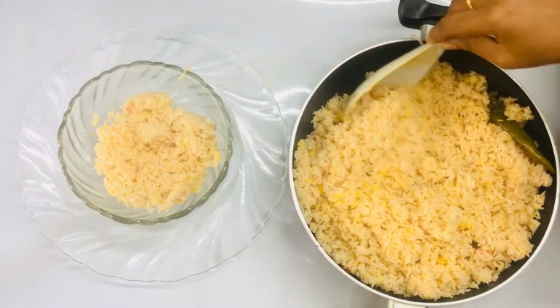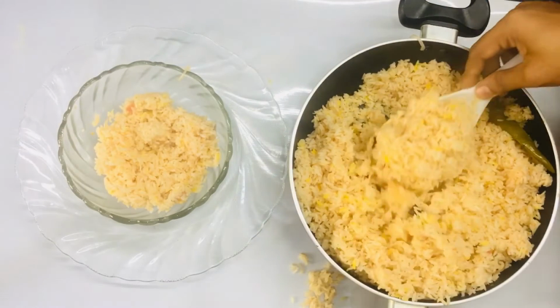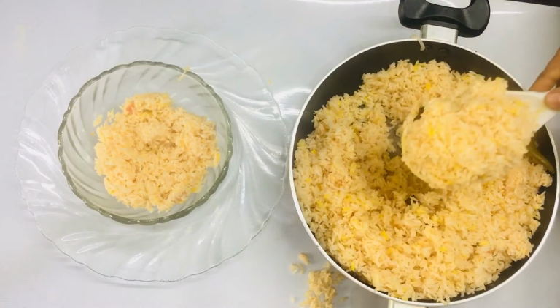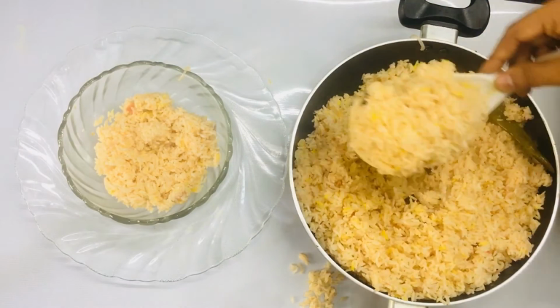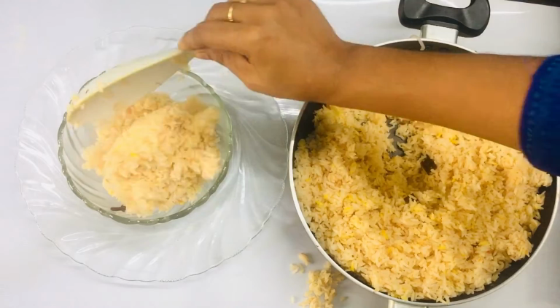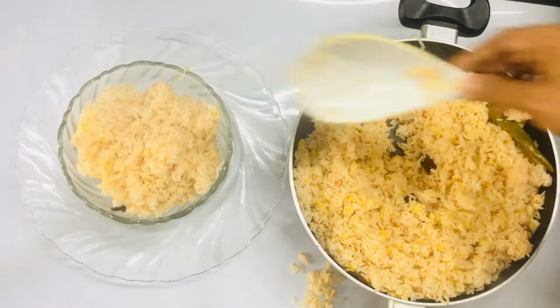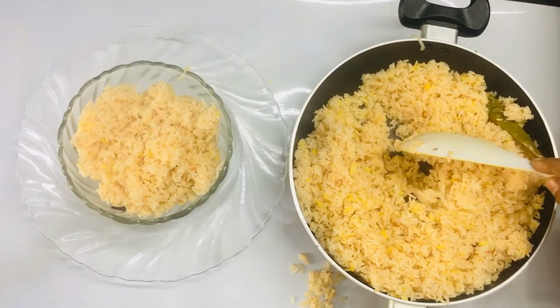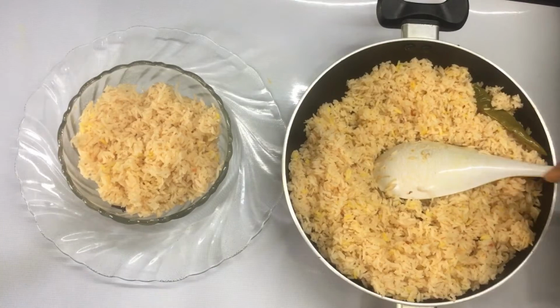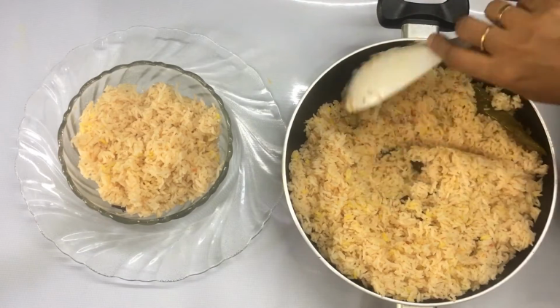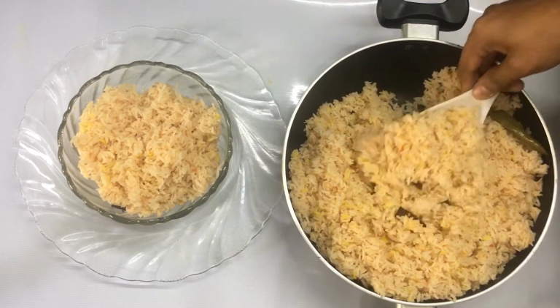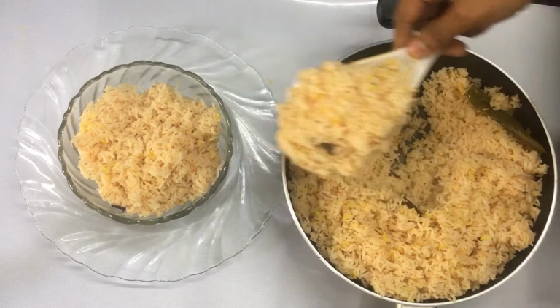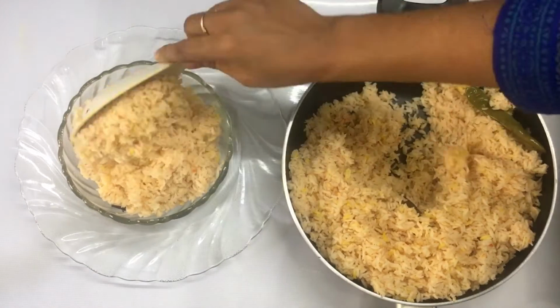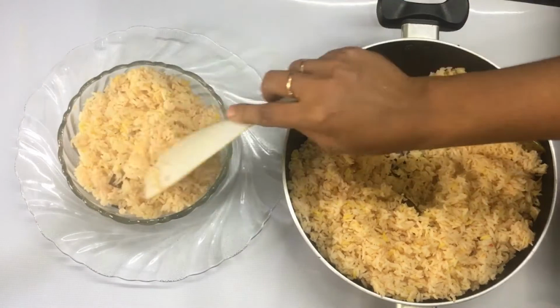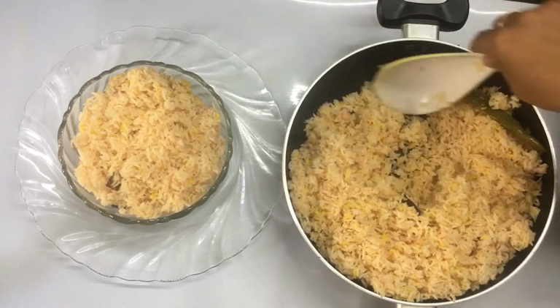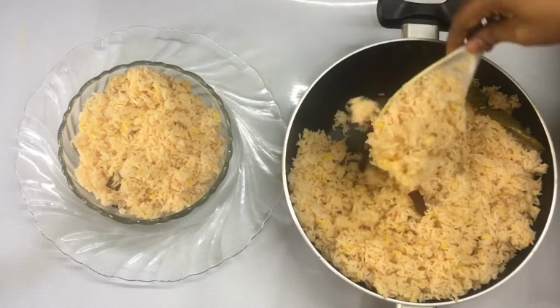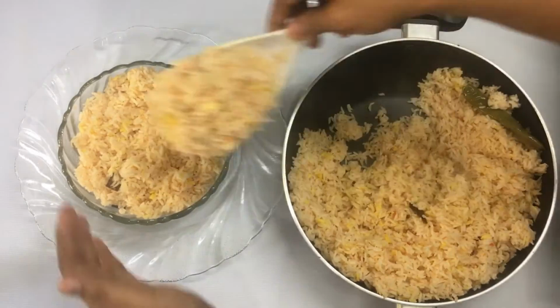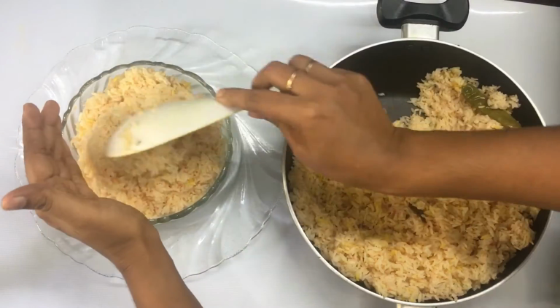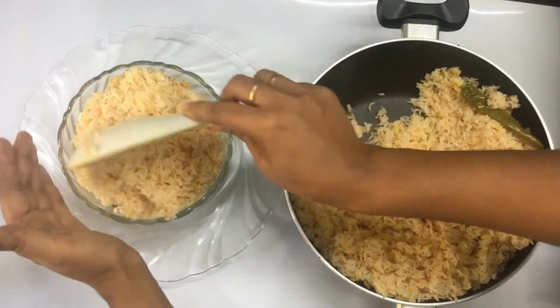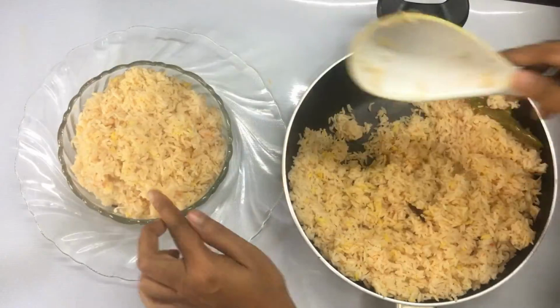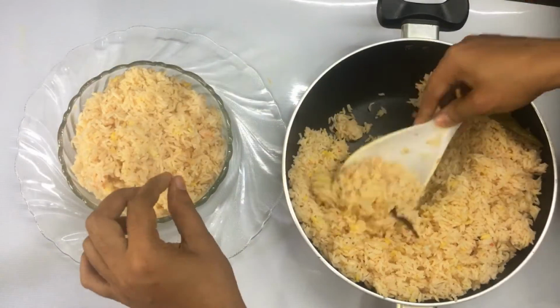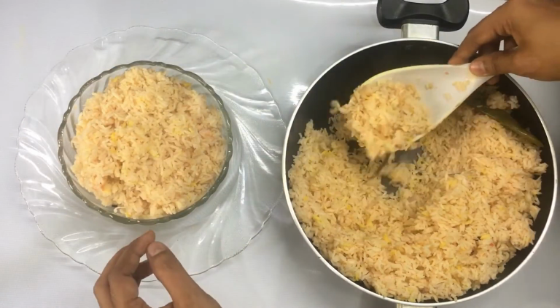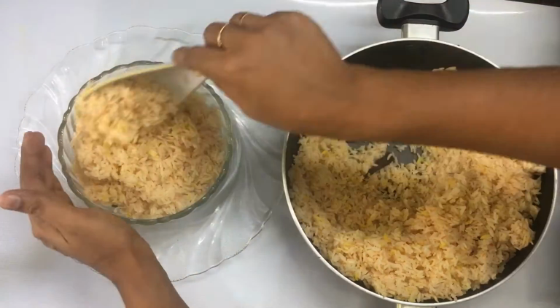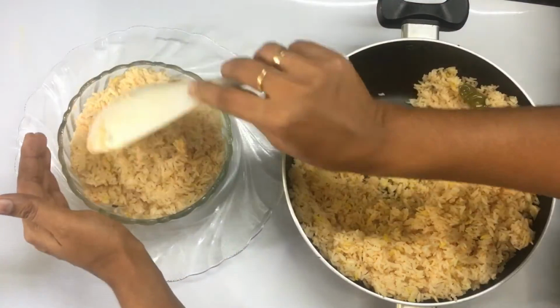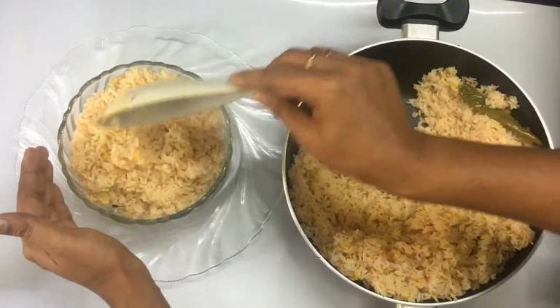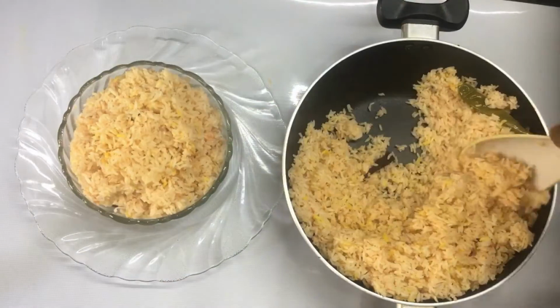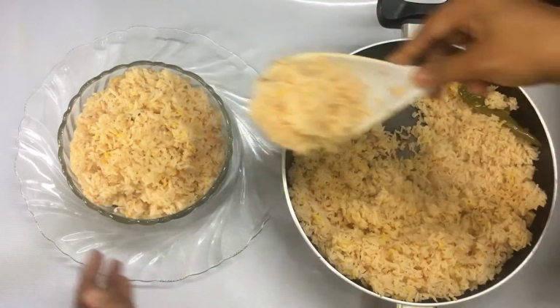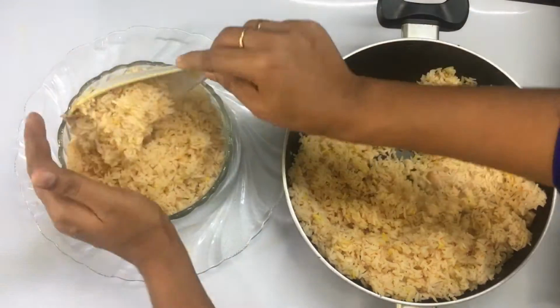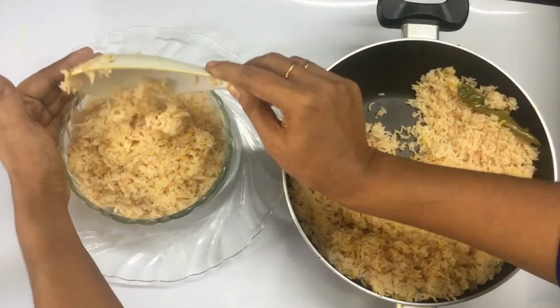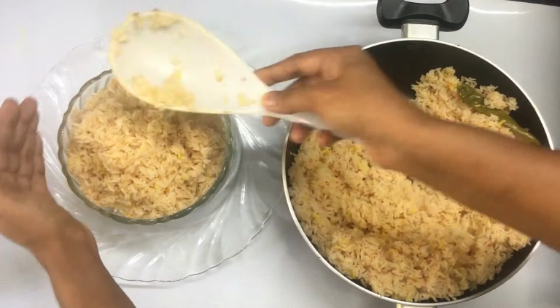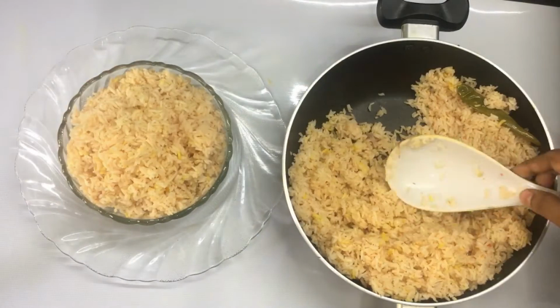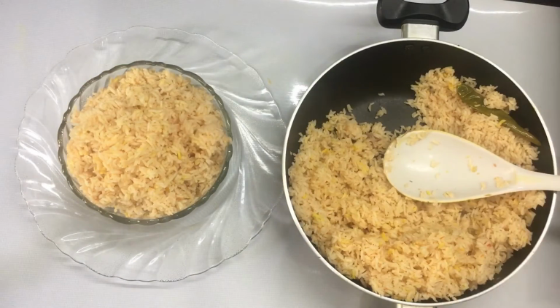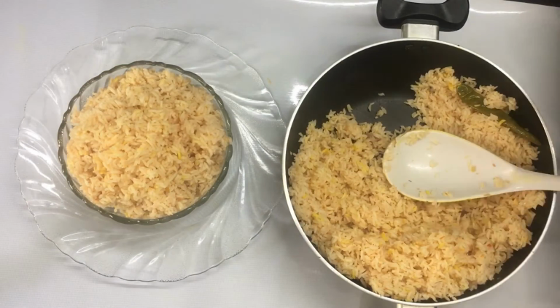Now let's do the special rice. The special rice is ready for us. I will try to make the feedback from the recipe. See you in the next video. Bye!